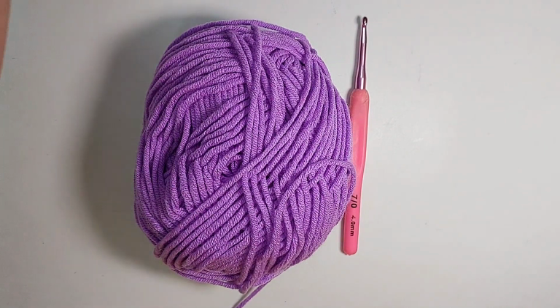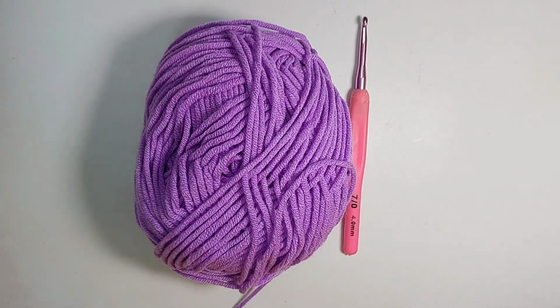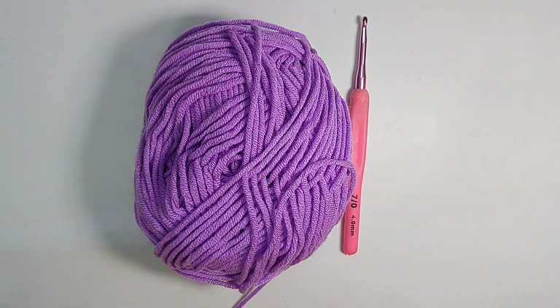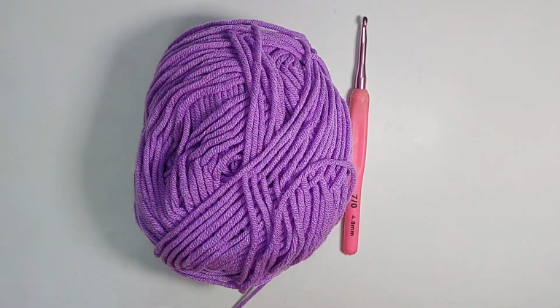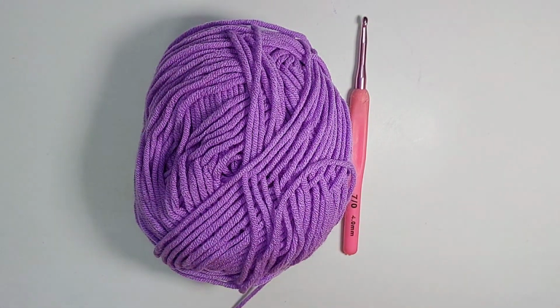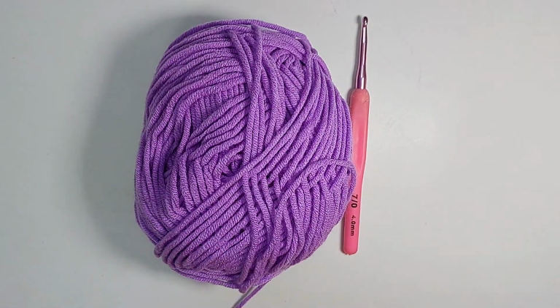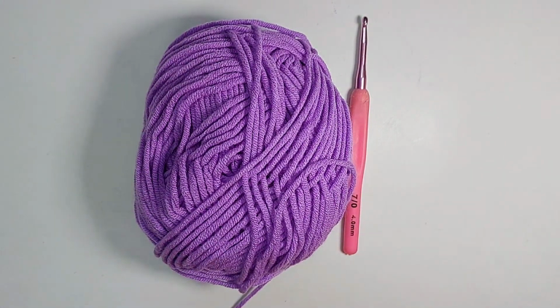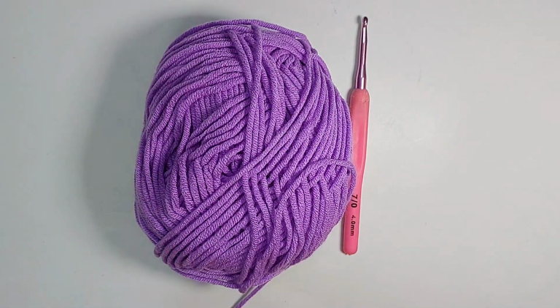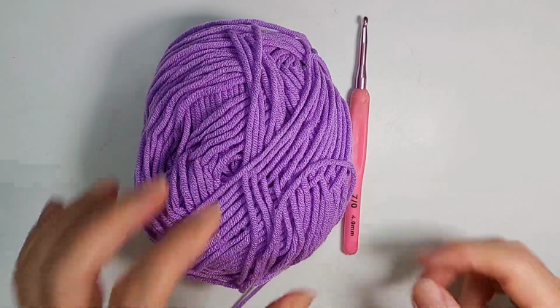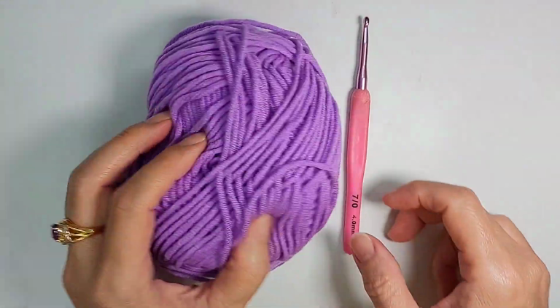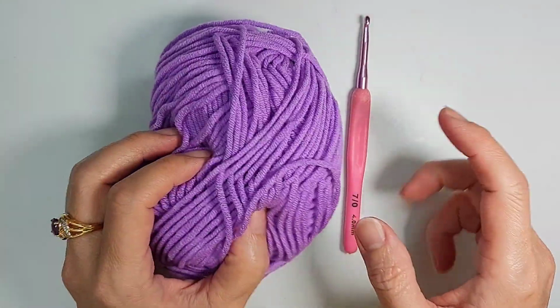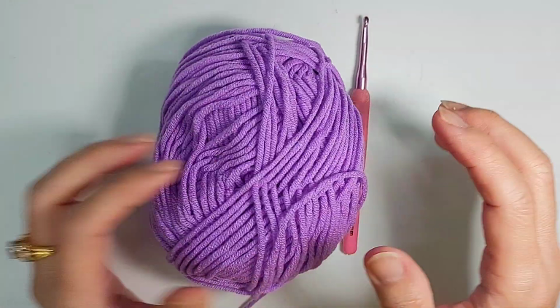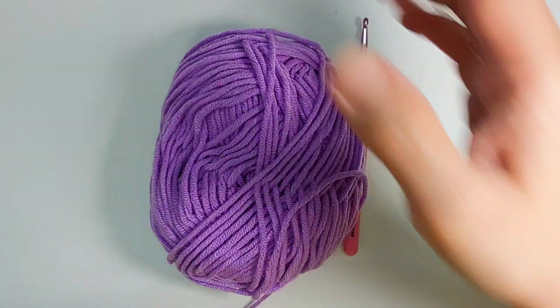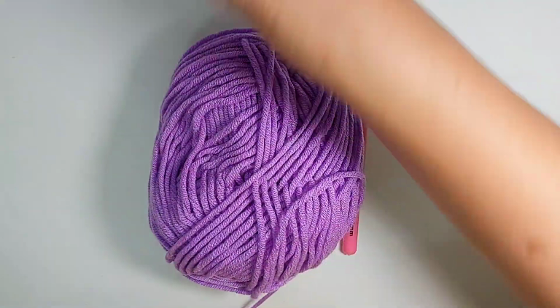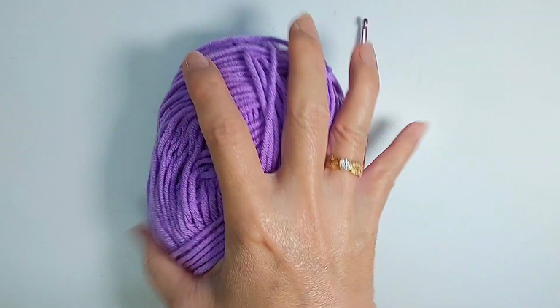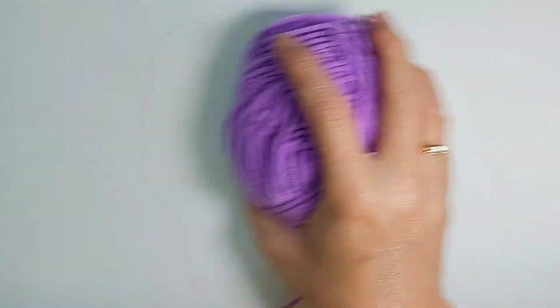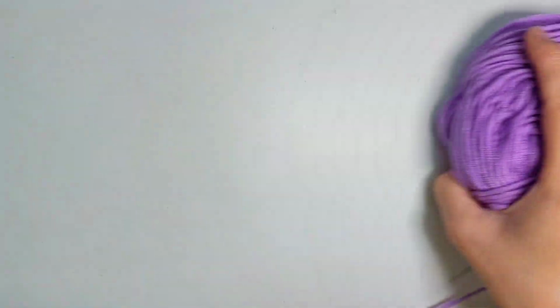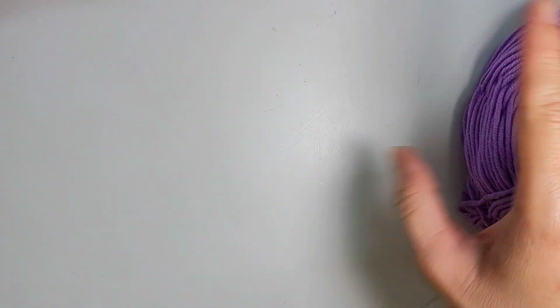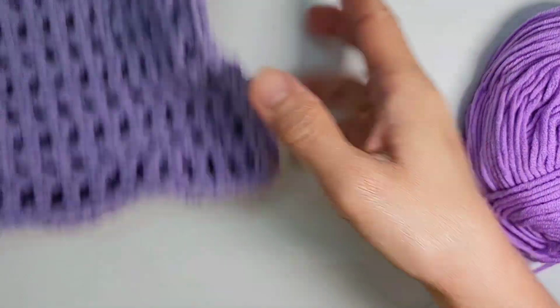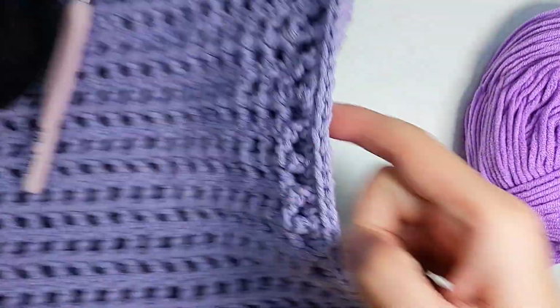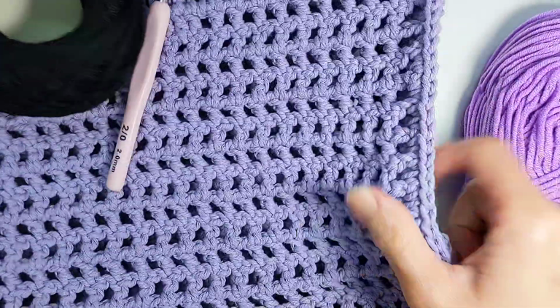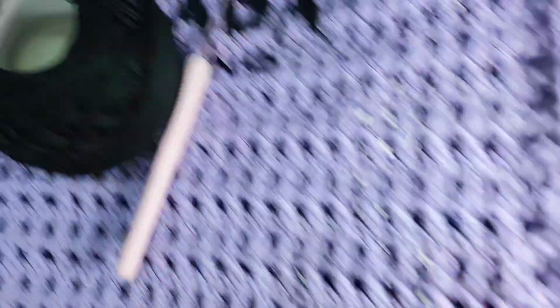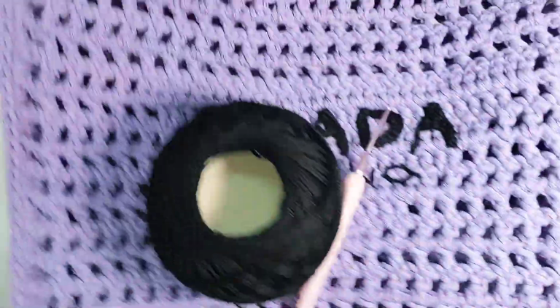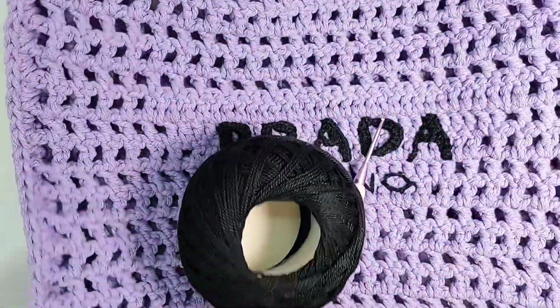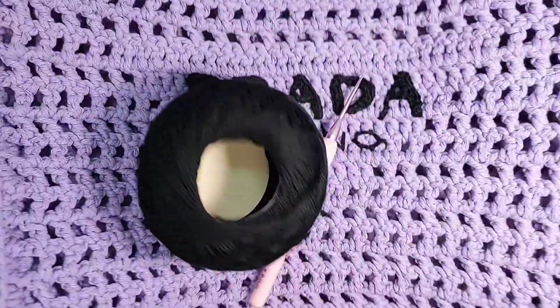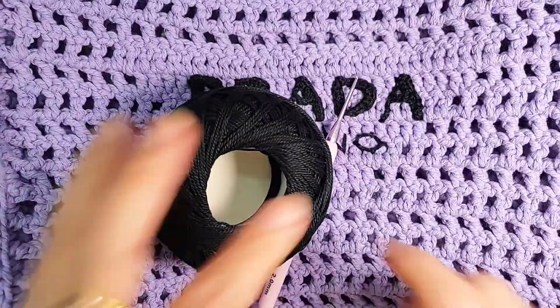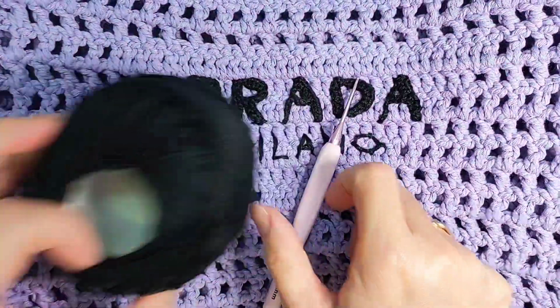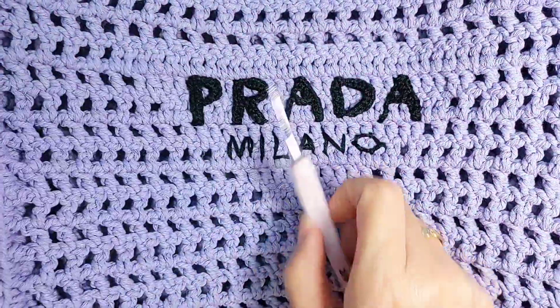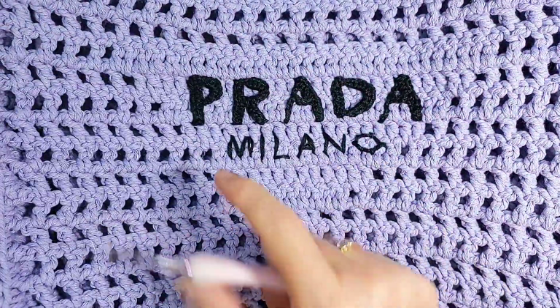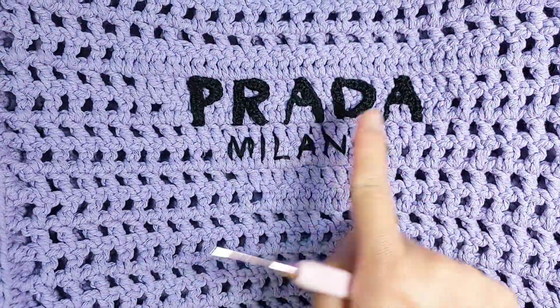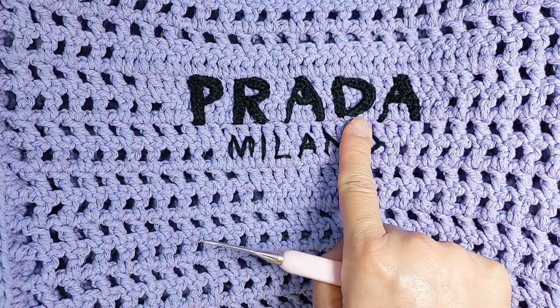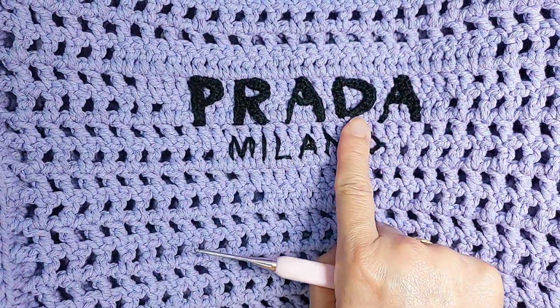And today I'm going to make a letter D — the letter D for Prada. This Prada, the D here.